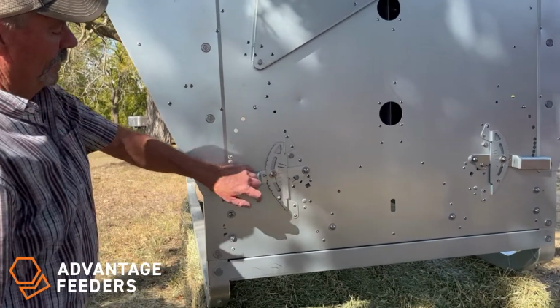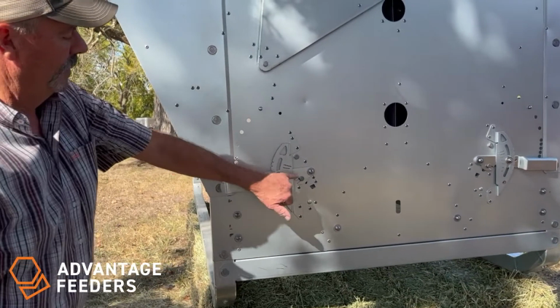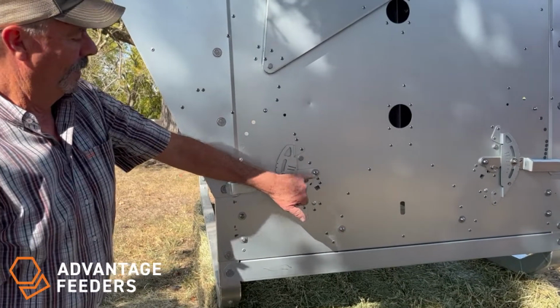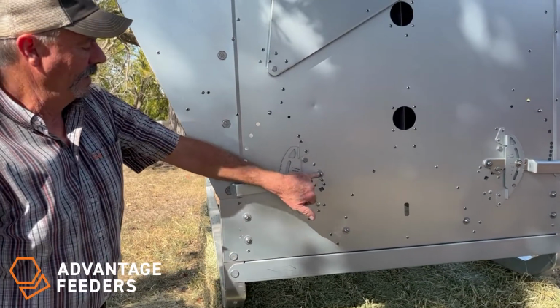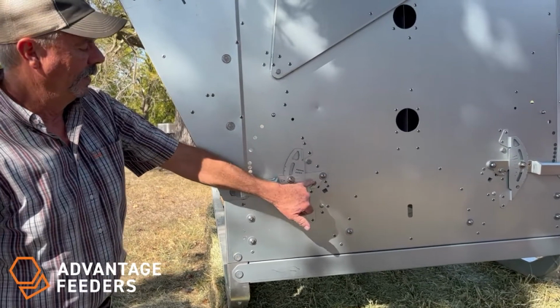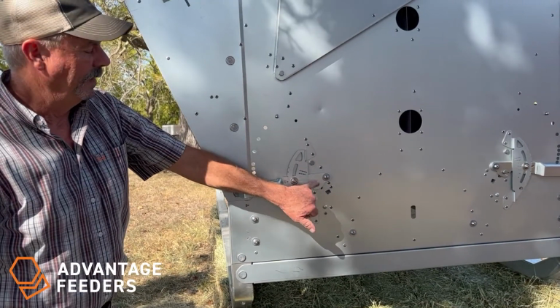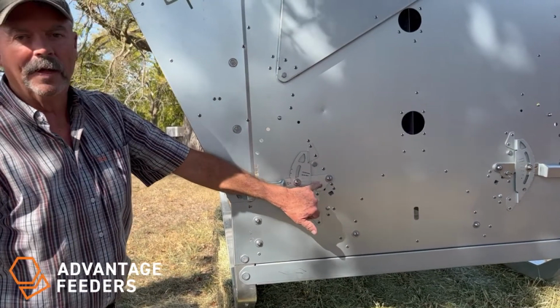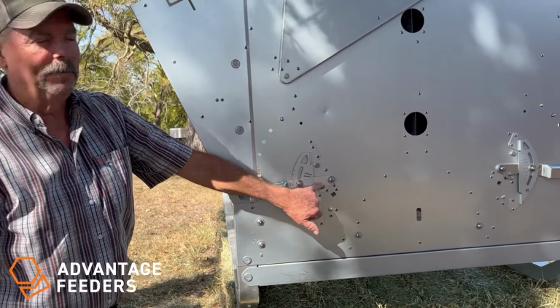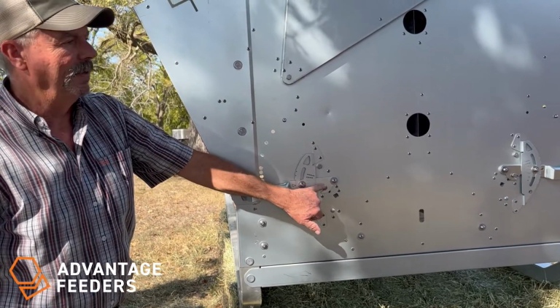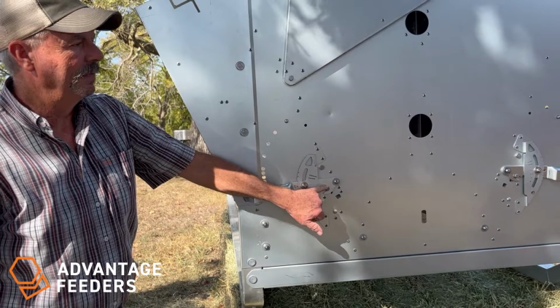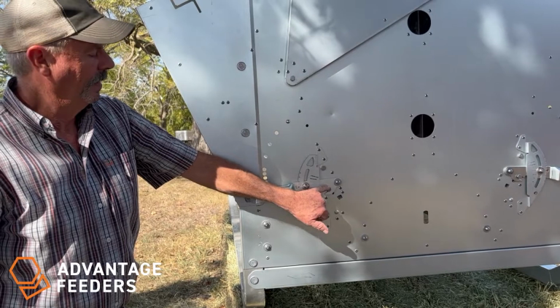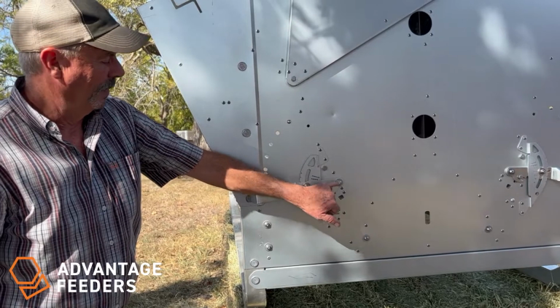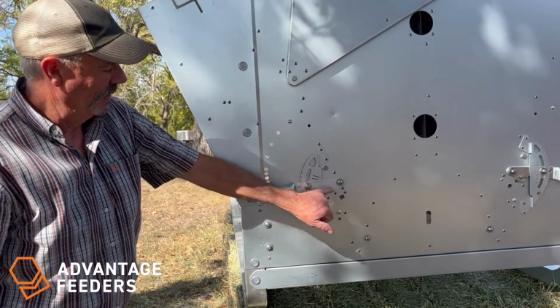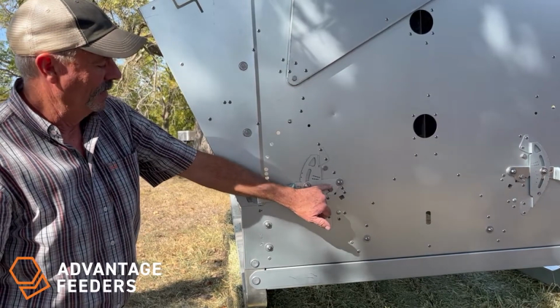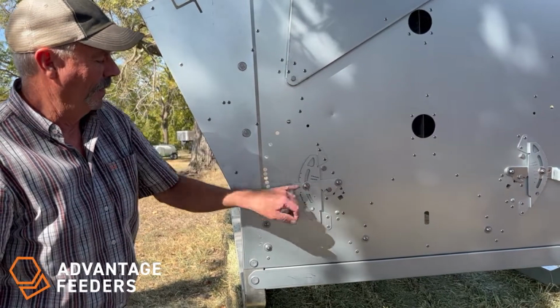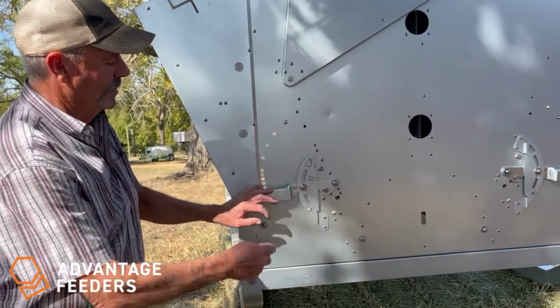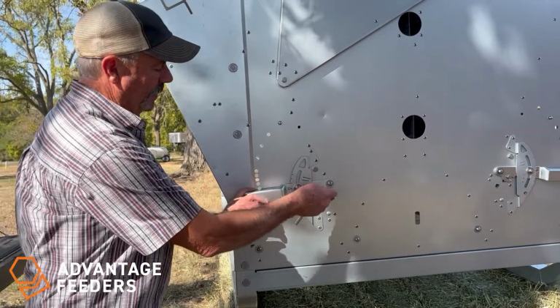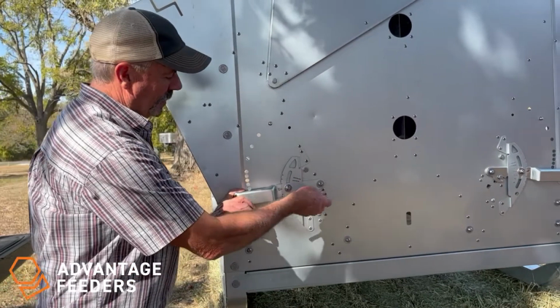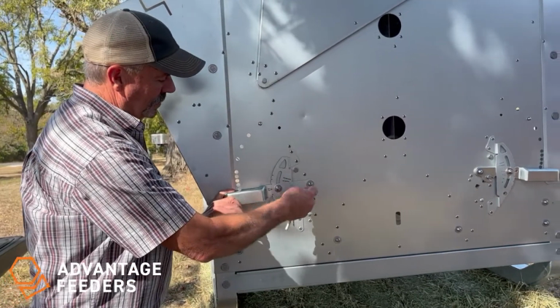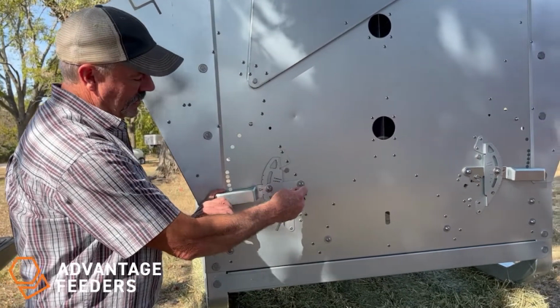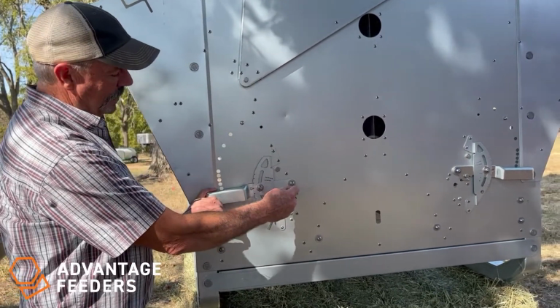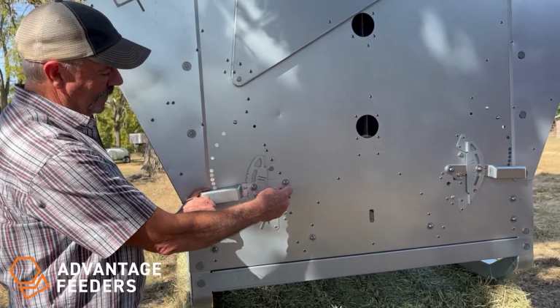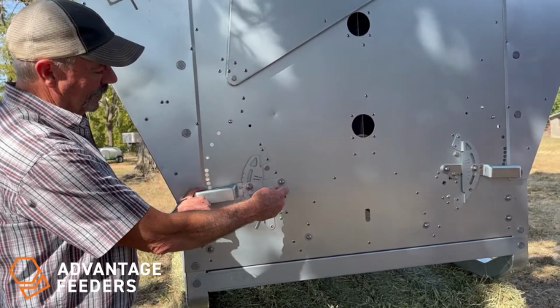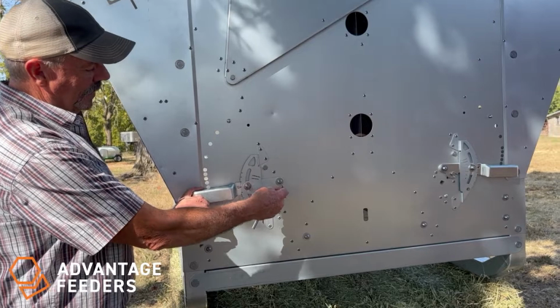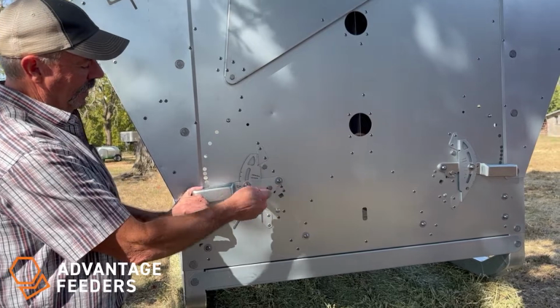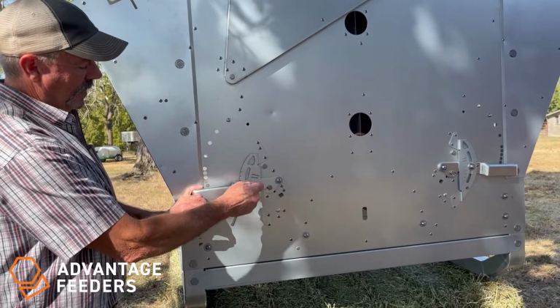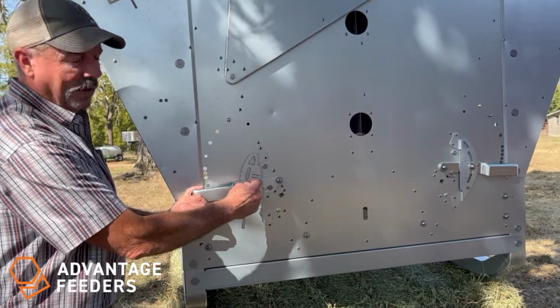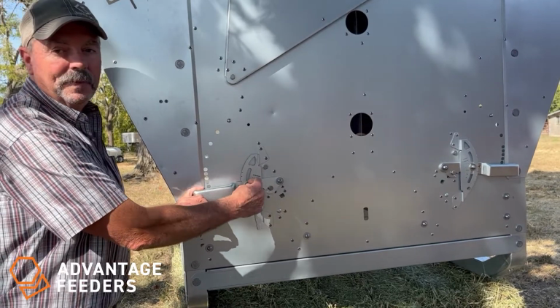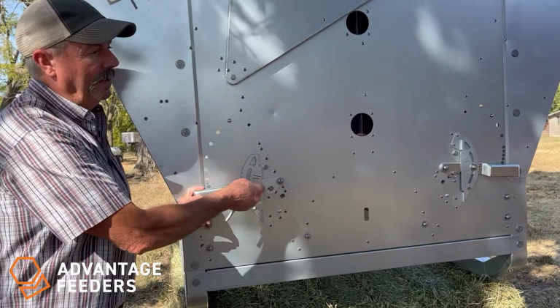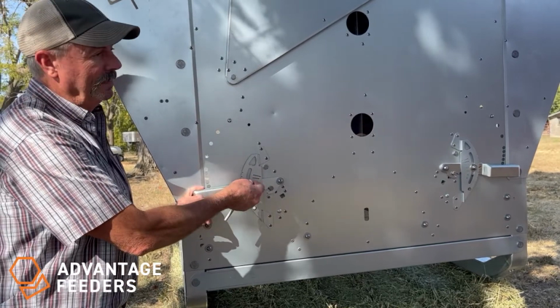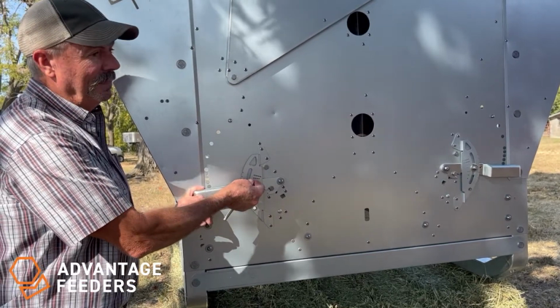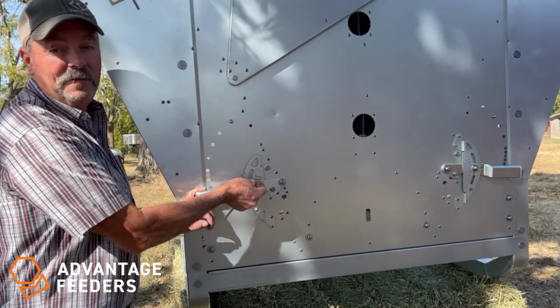There are two other bolts here that do not need to be used — common mistakes. Sometimes people try to loosen this one. This is just a pivot bolt. It's all done from right here. Very easy.